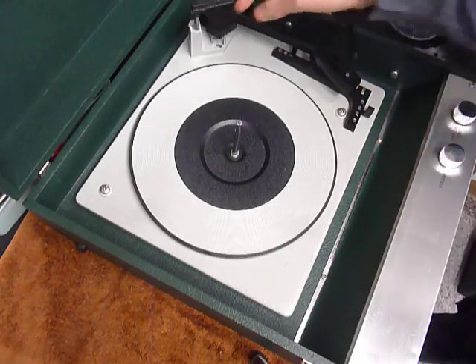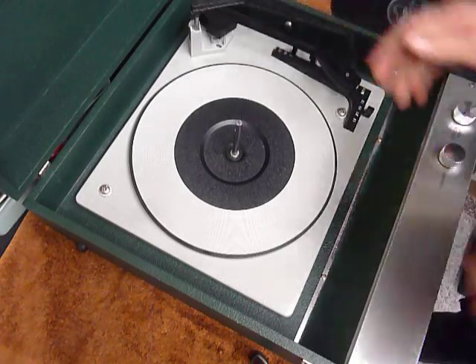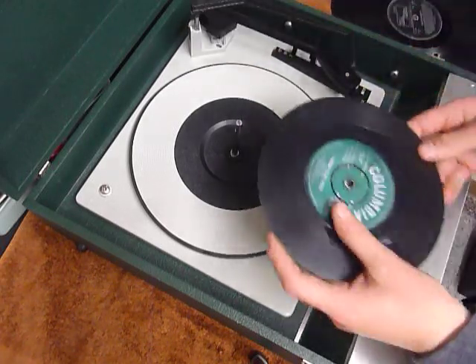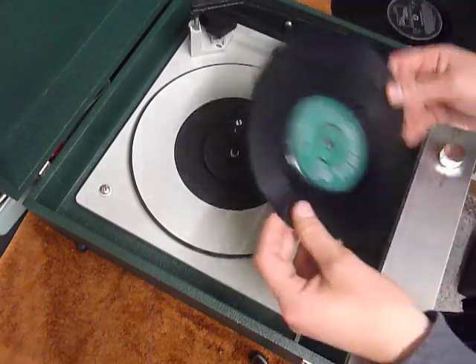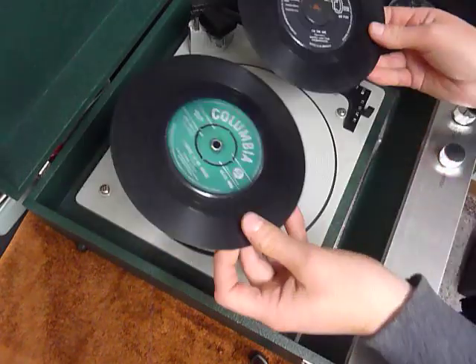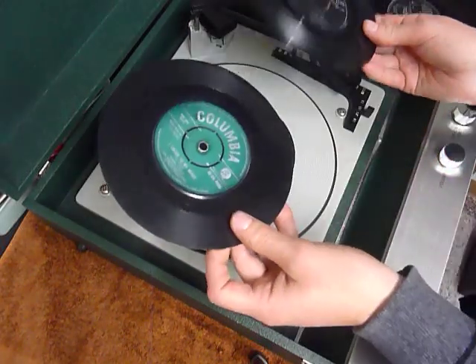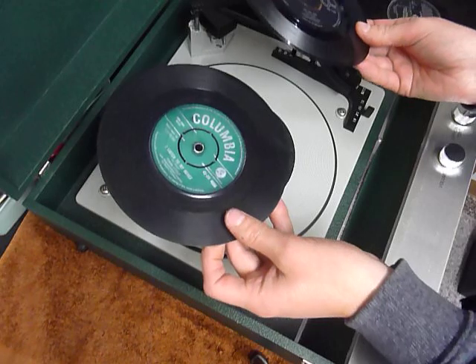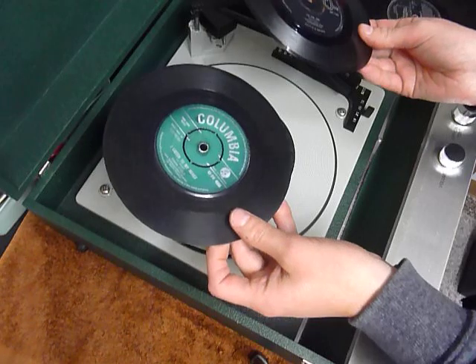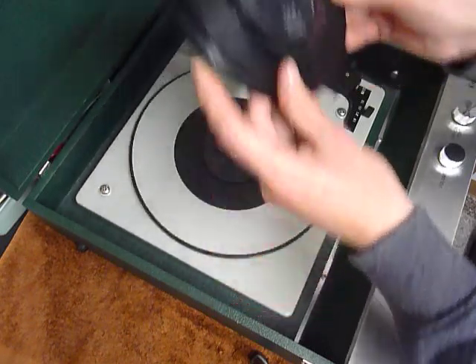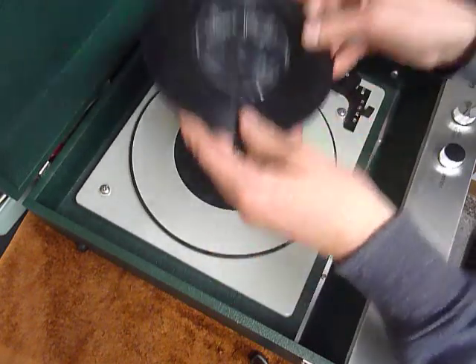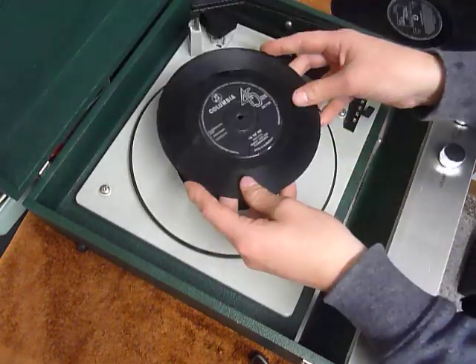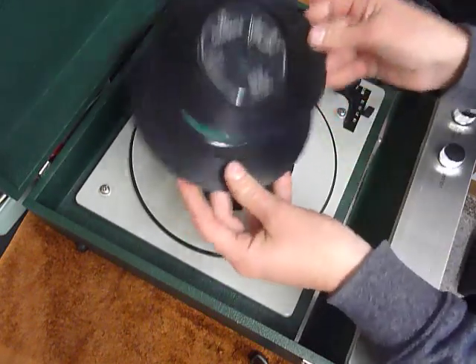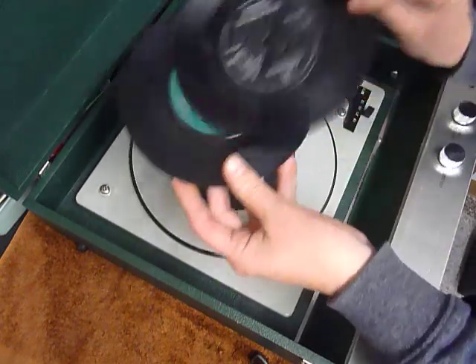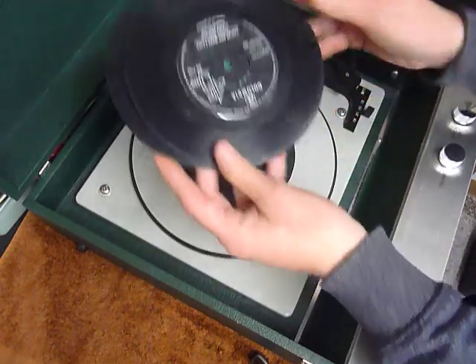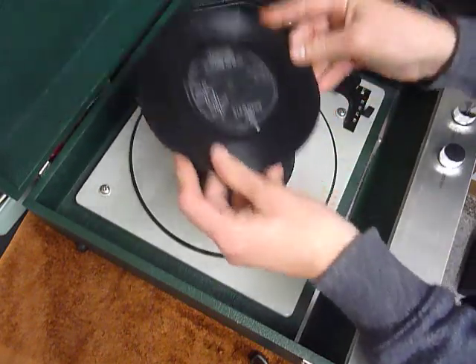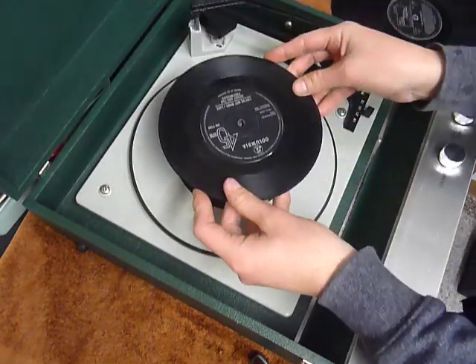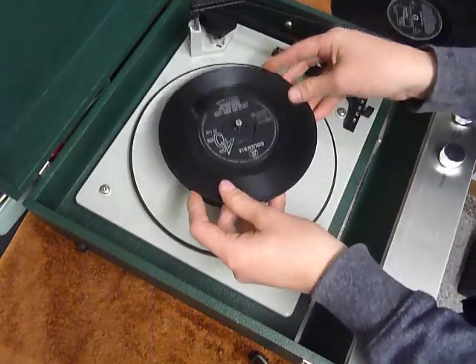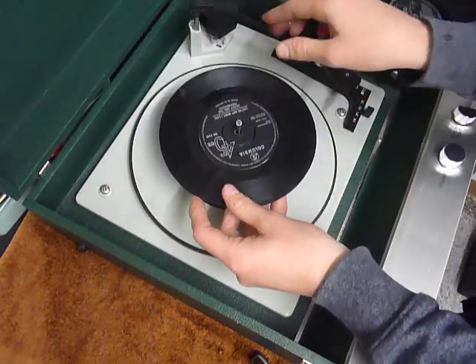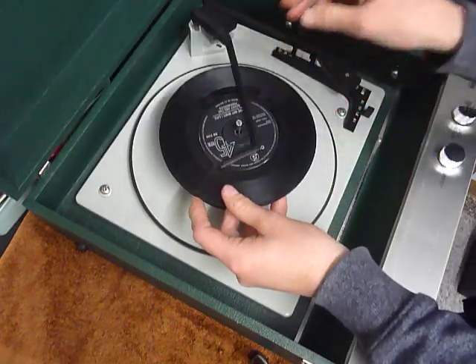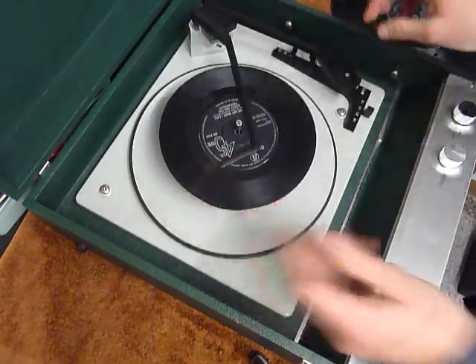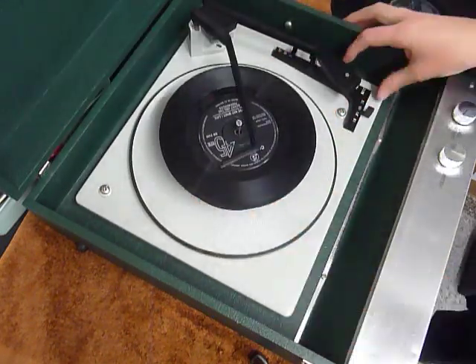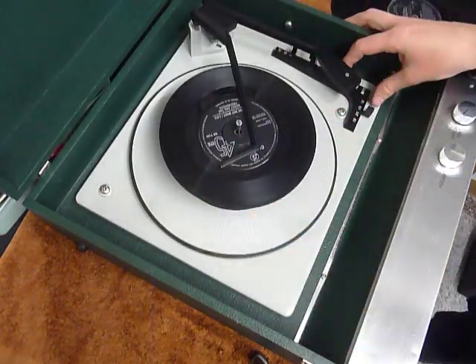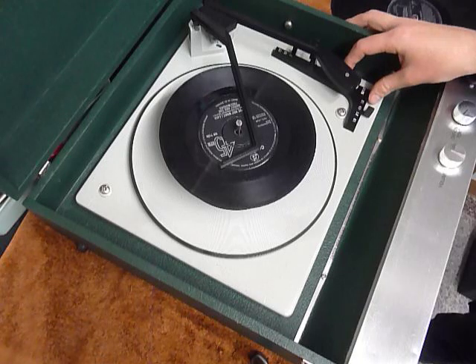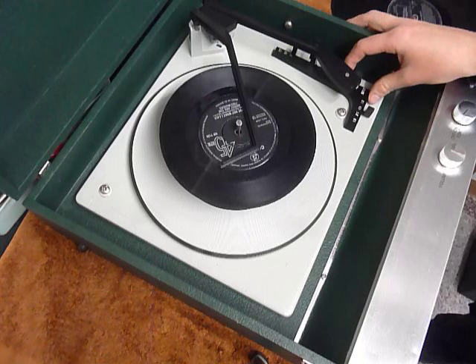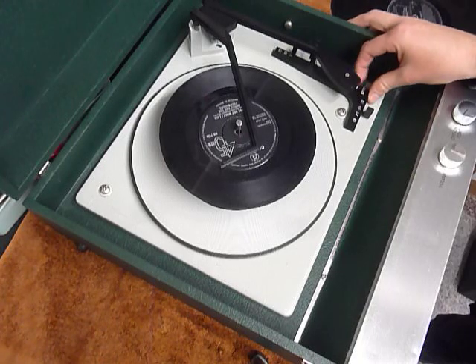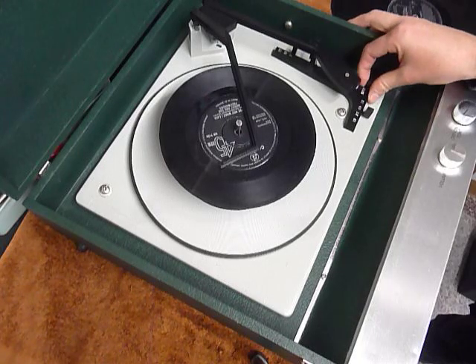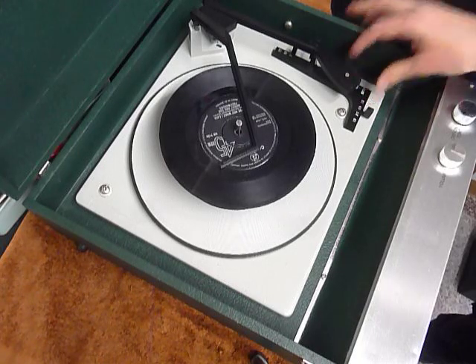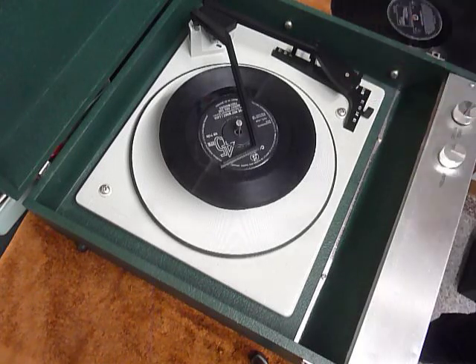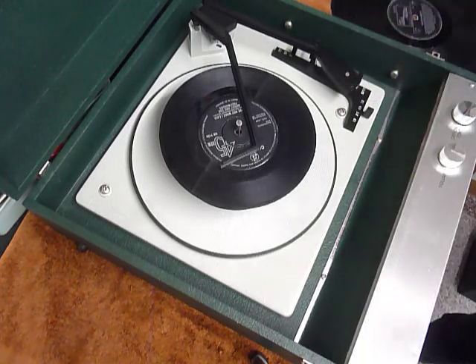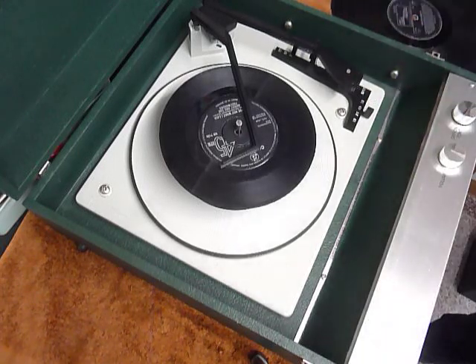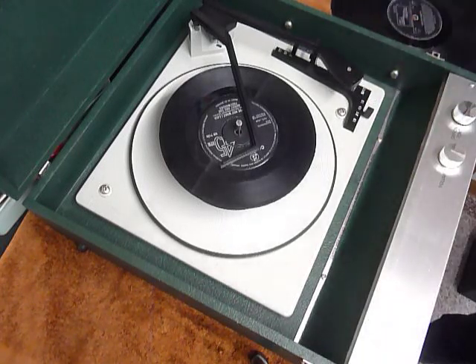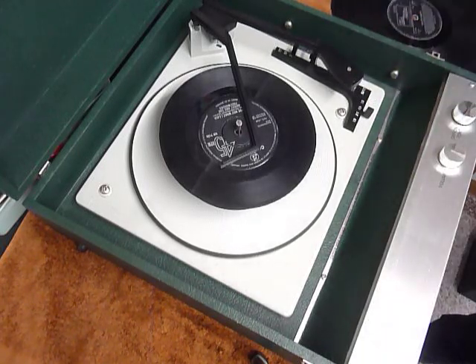You can load between one and six records. I'll demonstrate with two just so you can see it play. Pop the records onto the spindle, put the stacker on across, and select auto to start the auto changer.